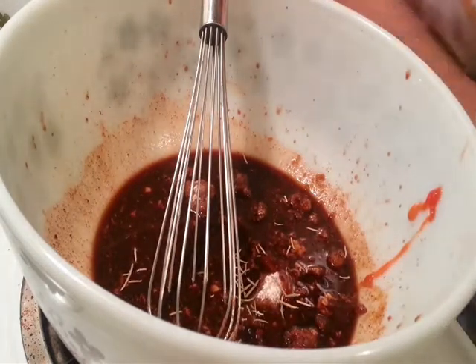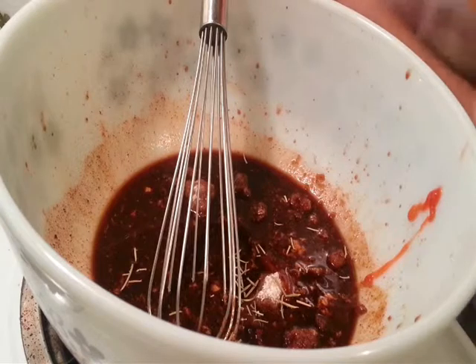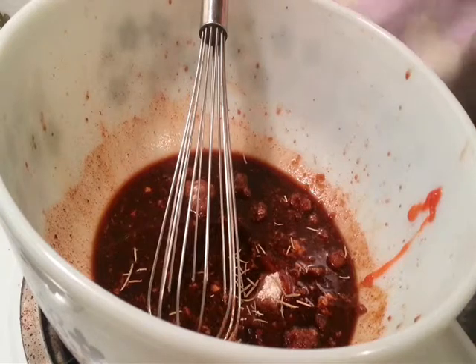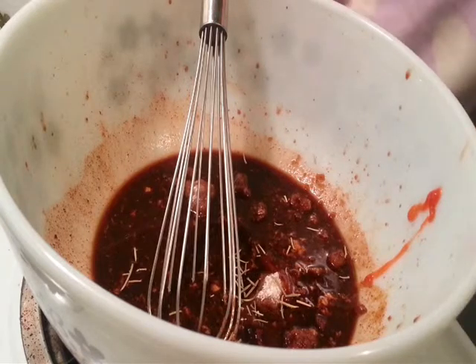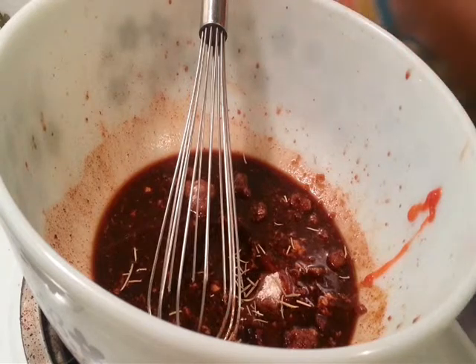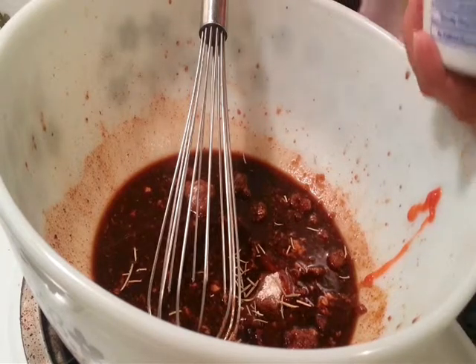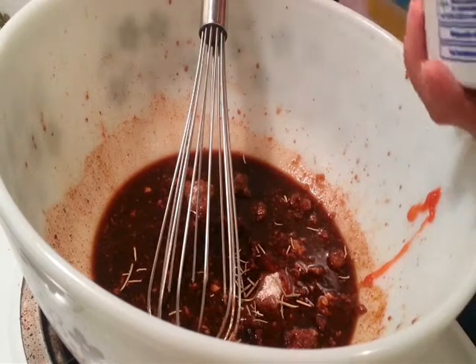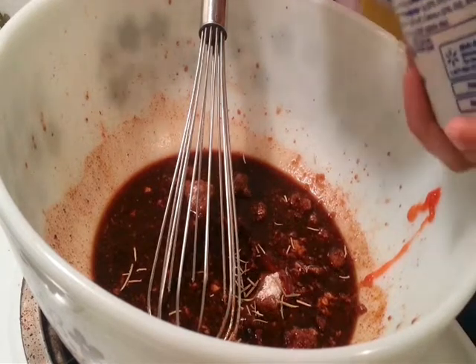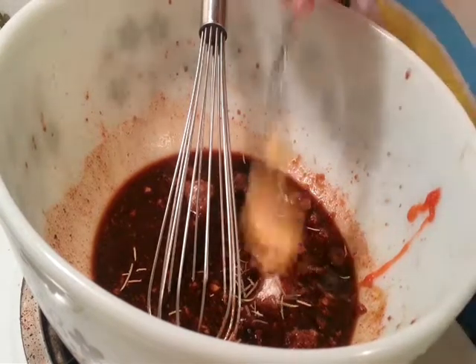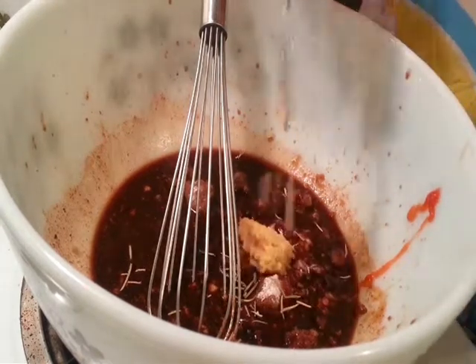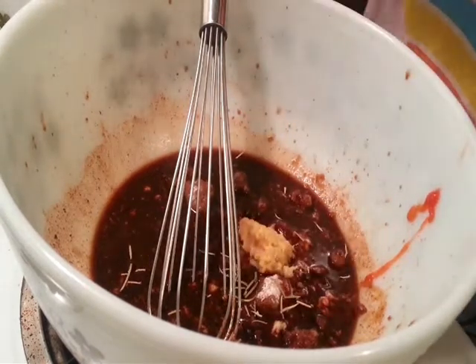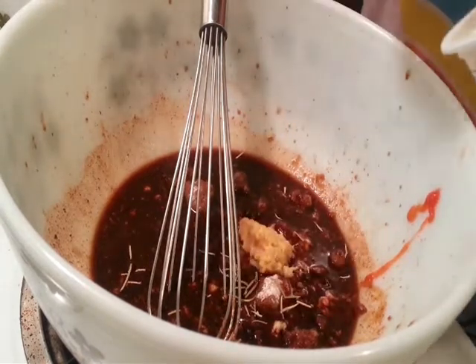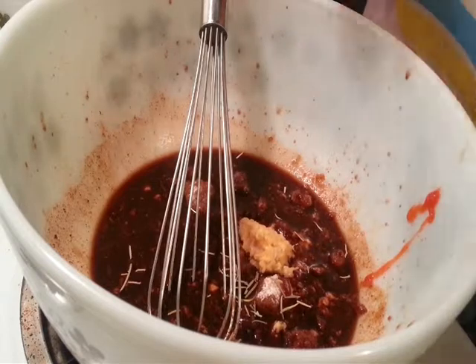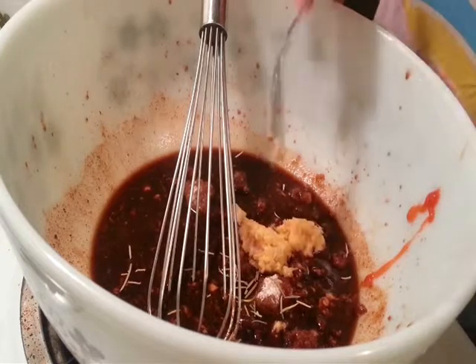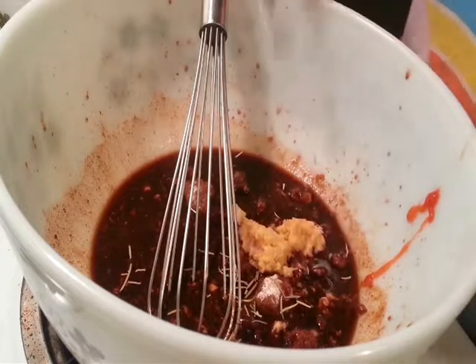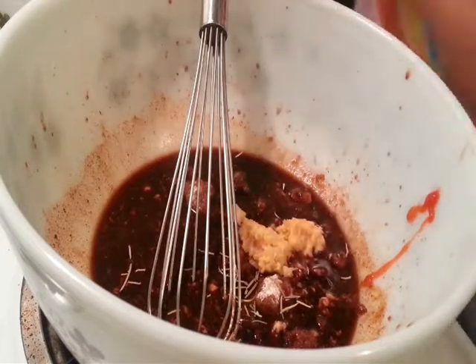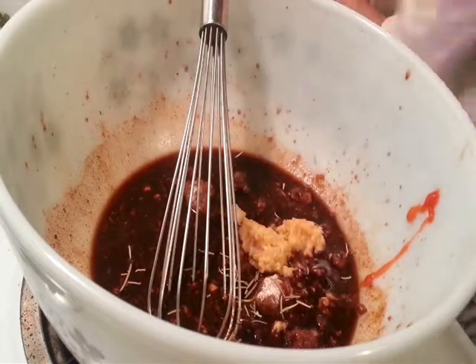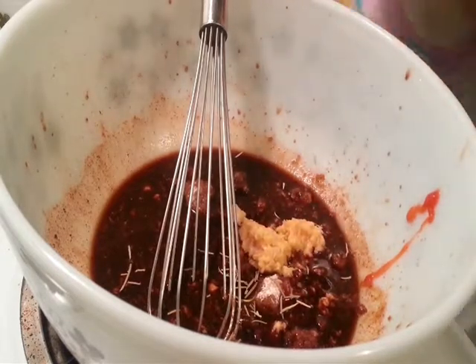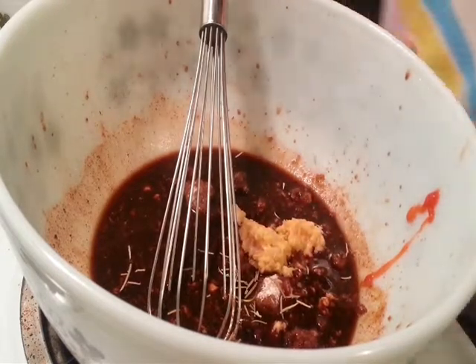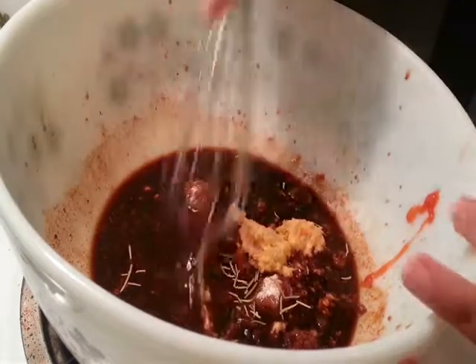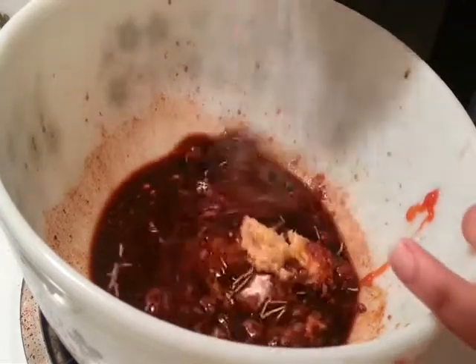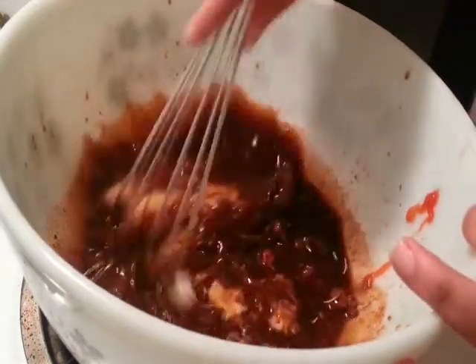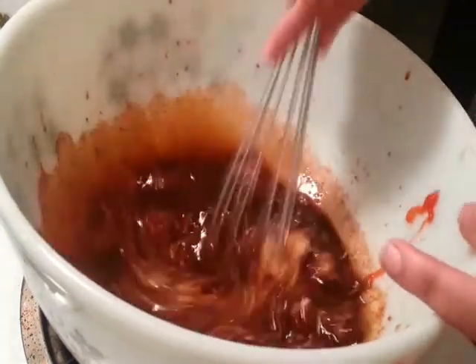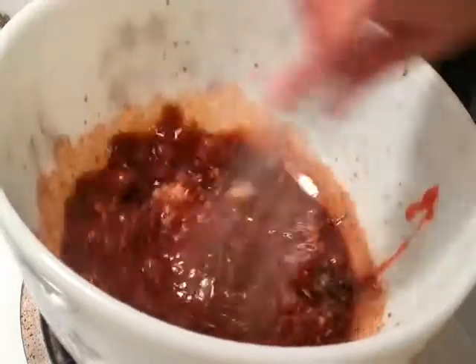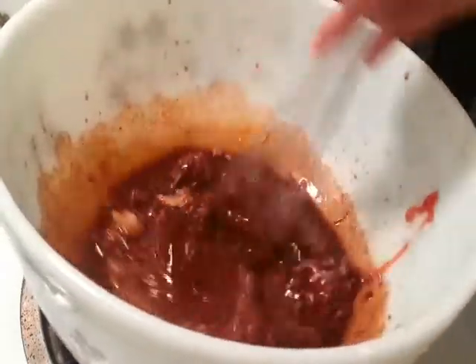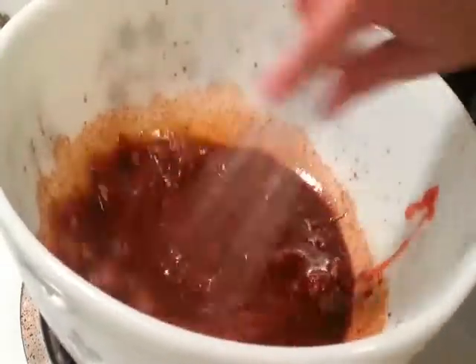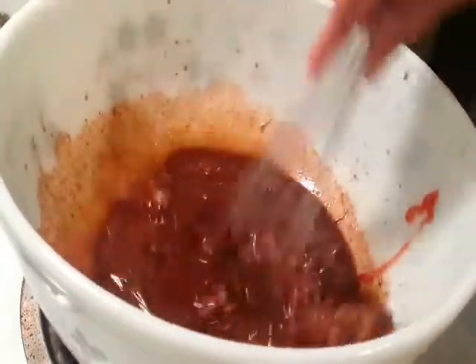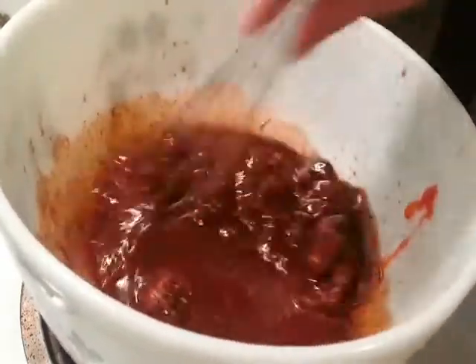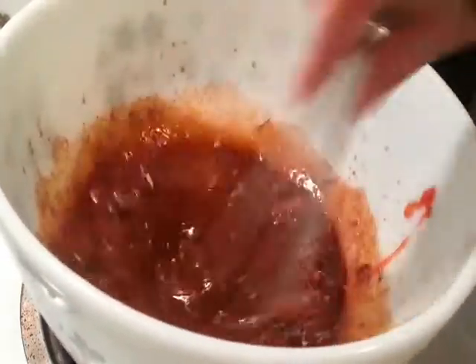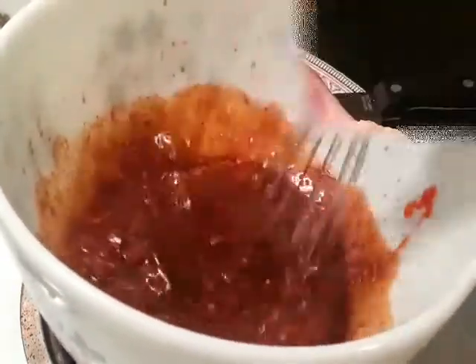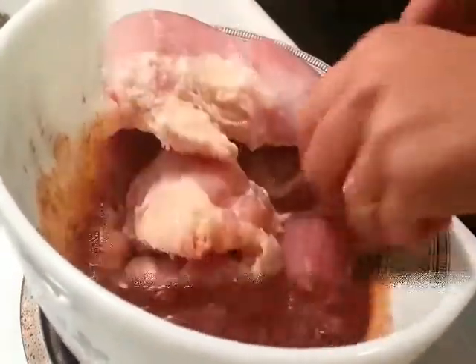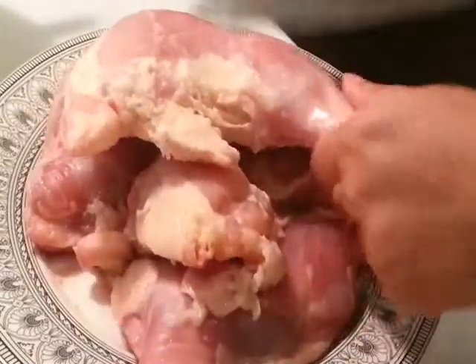Some dried rosemary leaves — I love rosemary with chicken. And last but not least, some ginger garlic paste. Now we're going to mix all of this with the whisk.